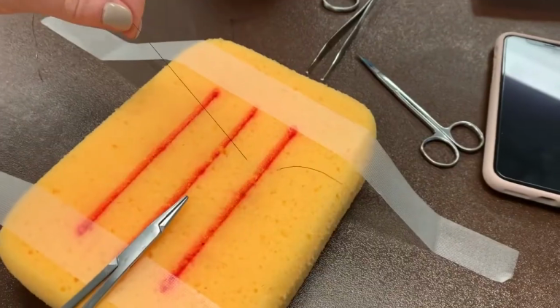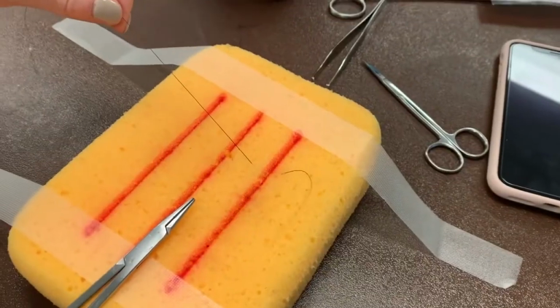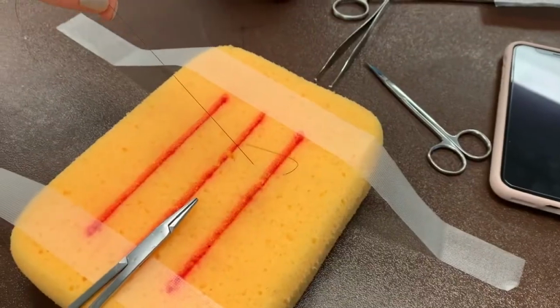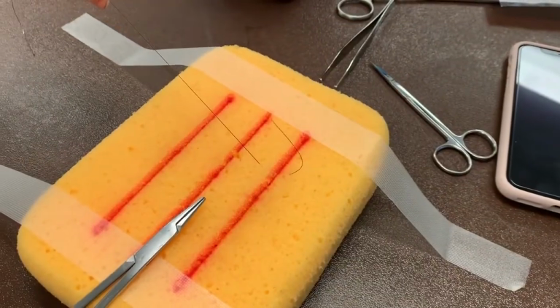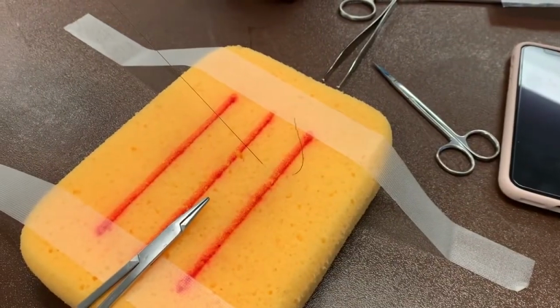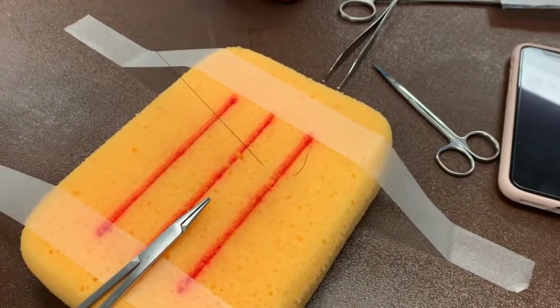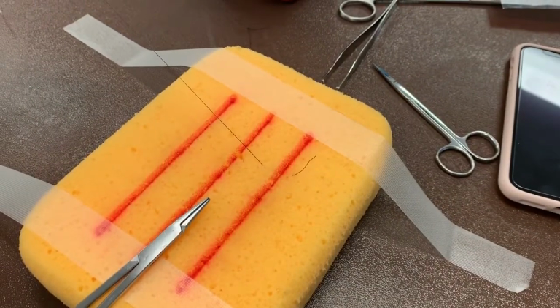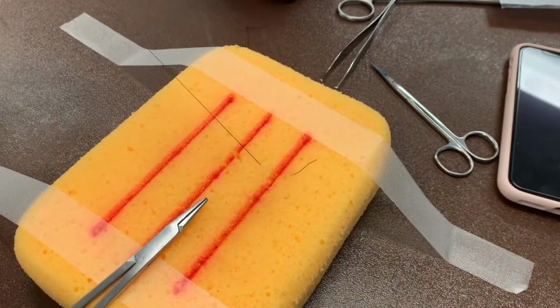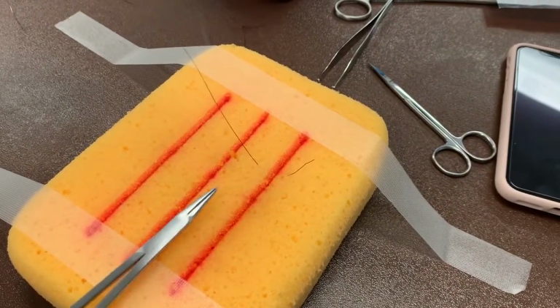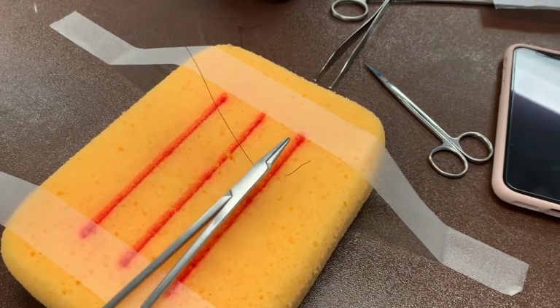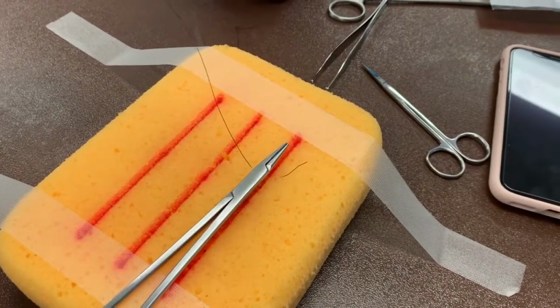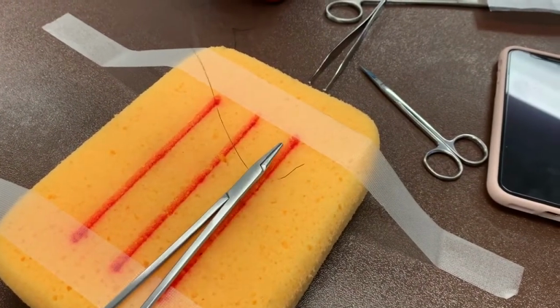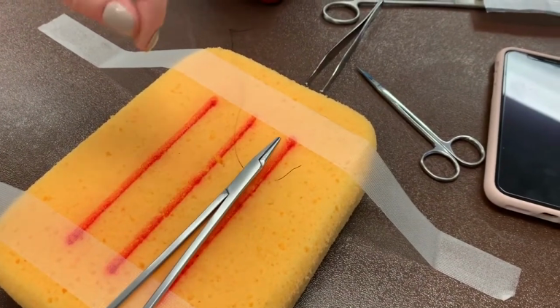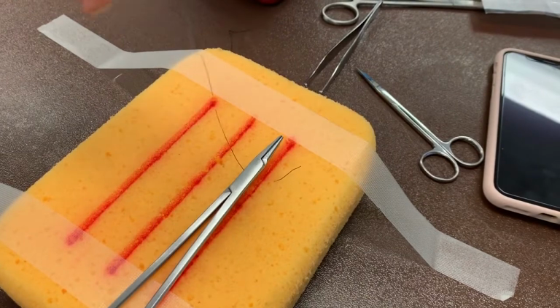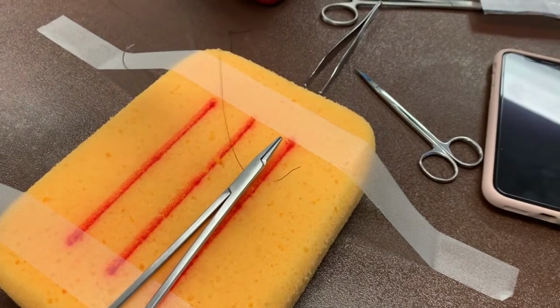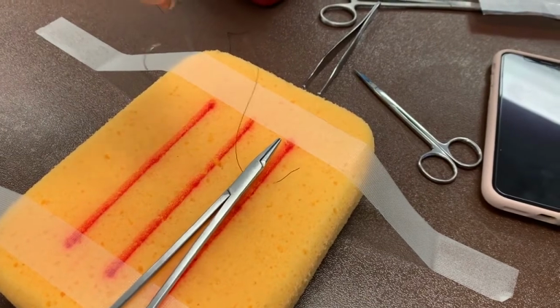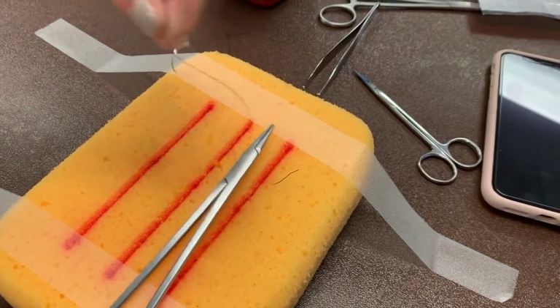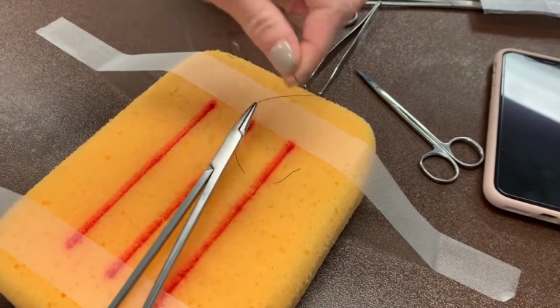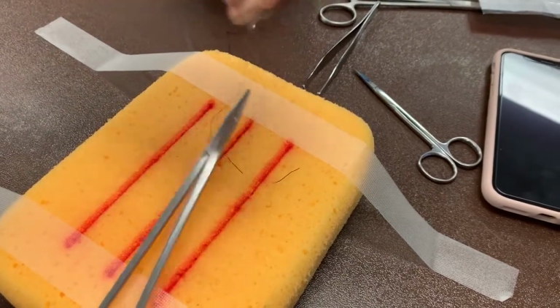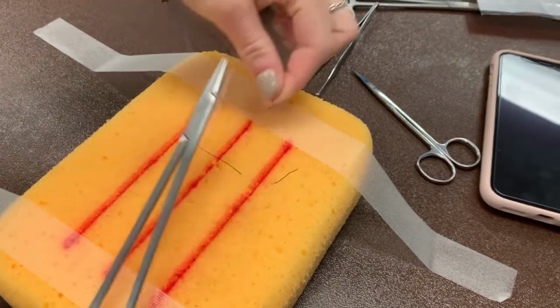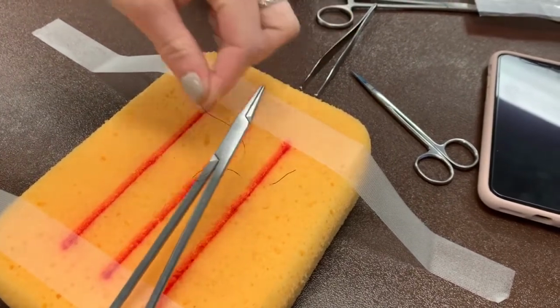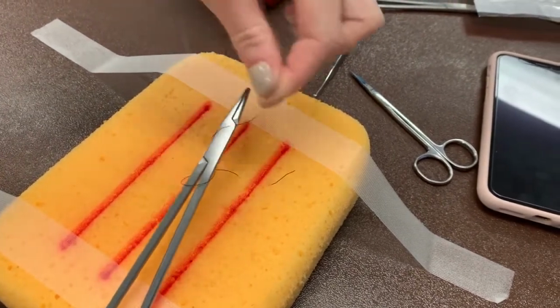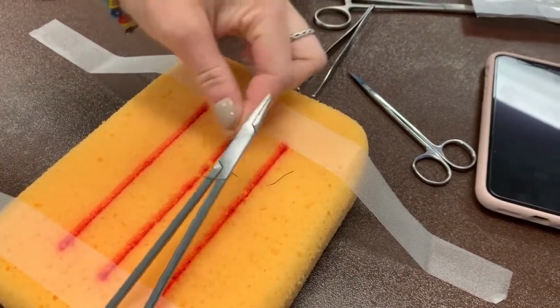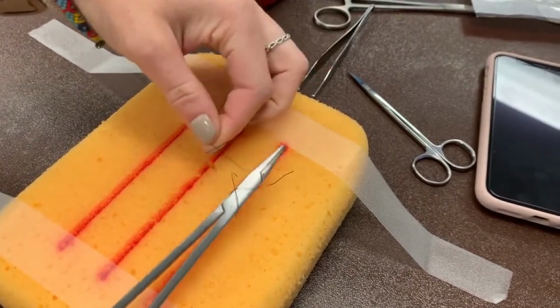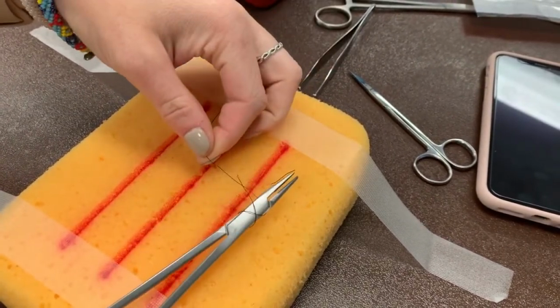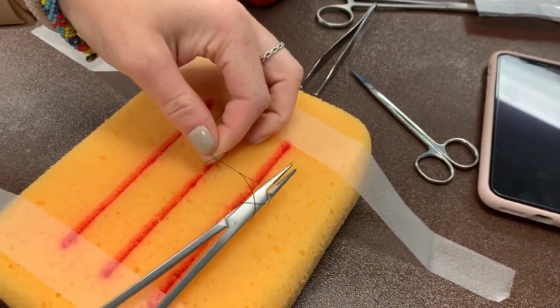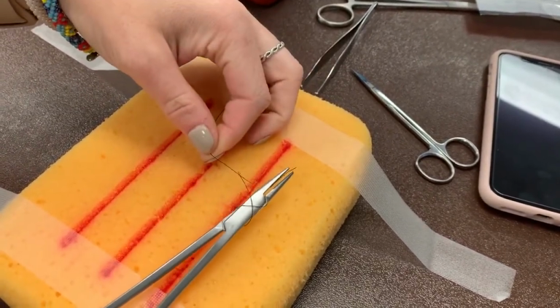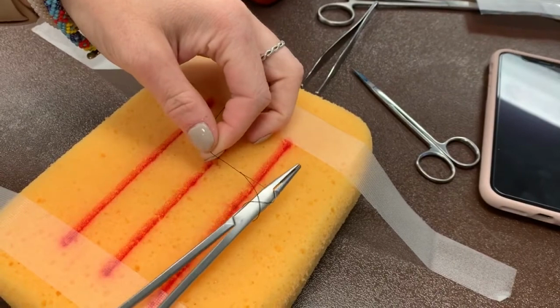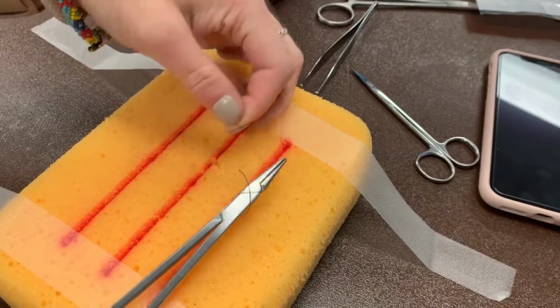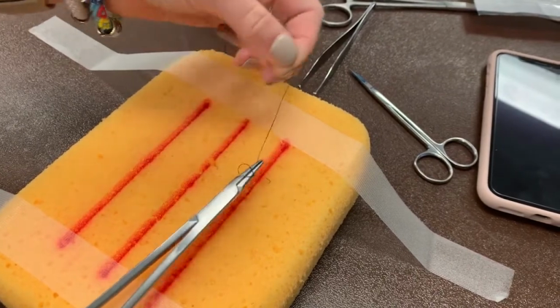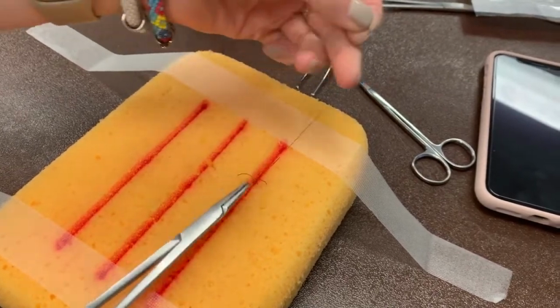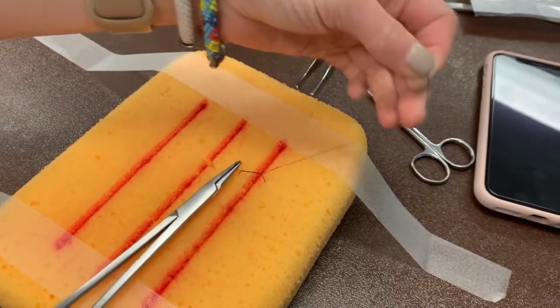Start by pulling the suture until the tail is very short. A surgeon's knot begins by looping the strand with the needle around the driver twice. Then grab the tail of the suture and pull it through.